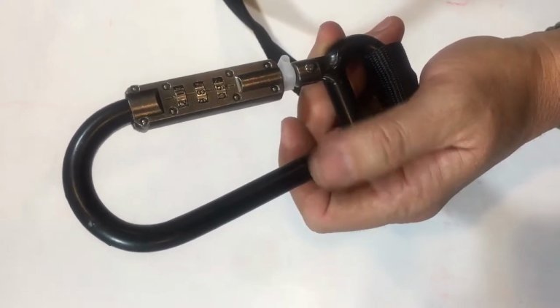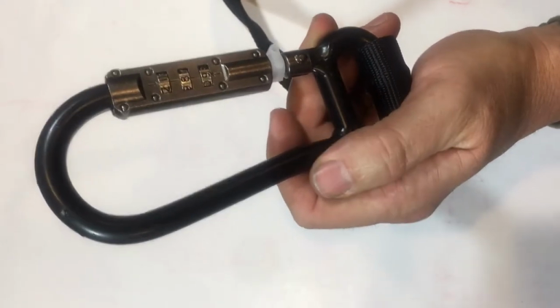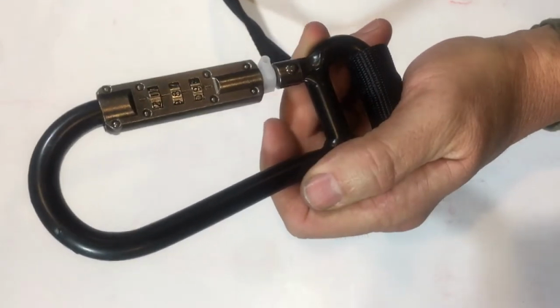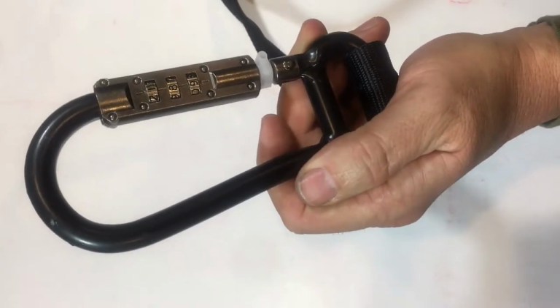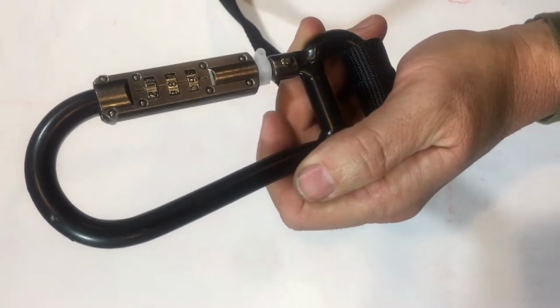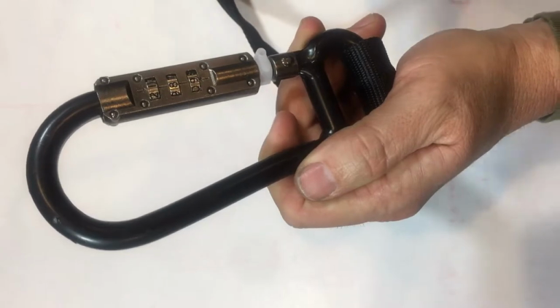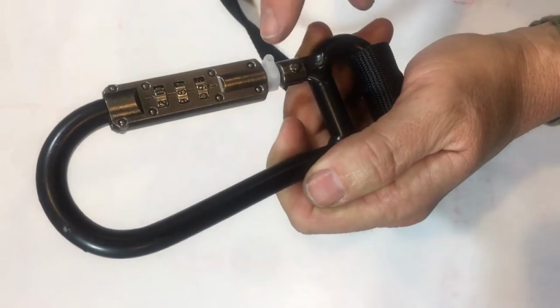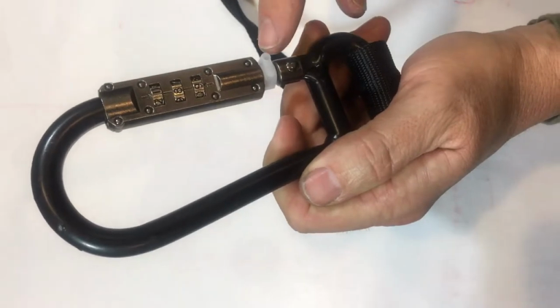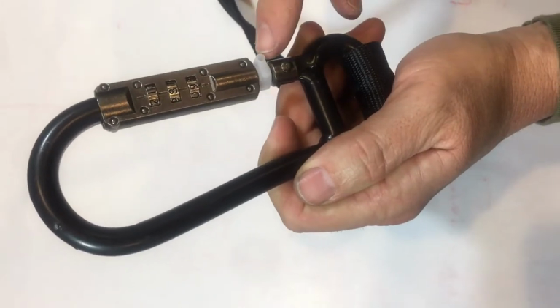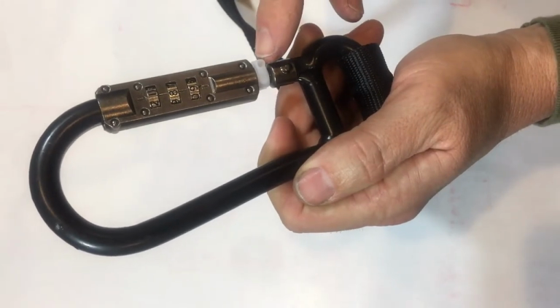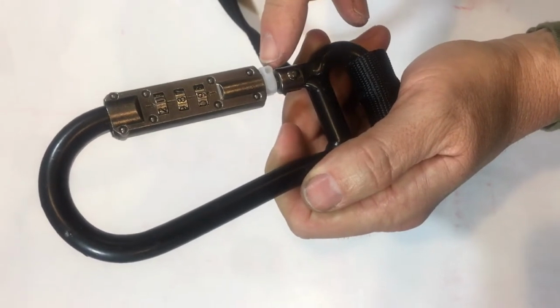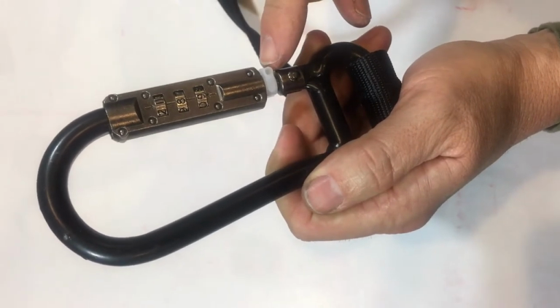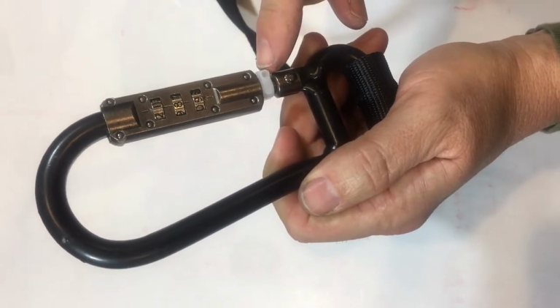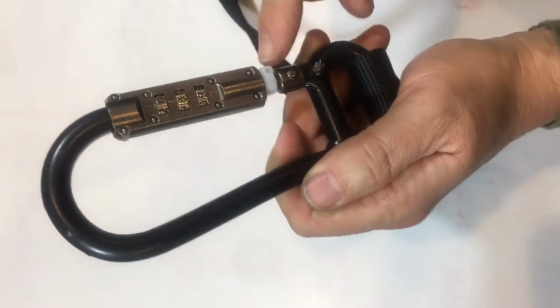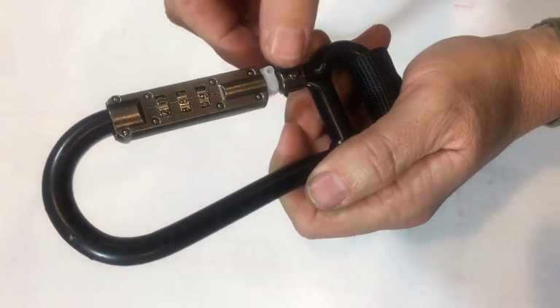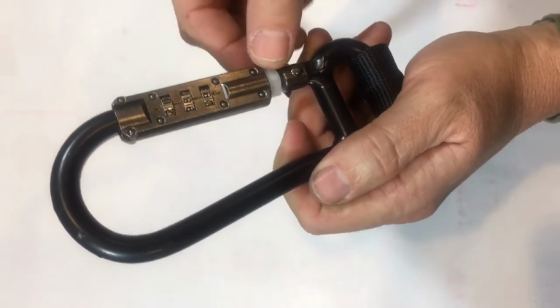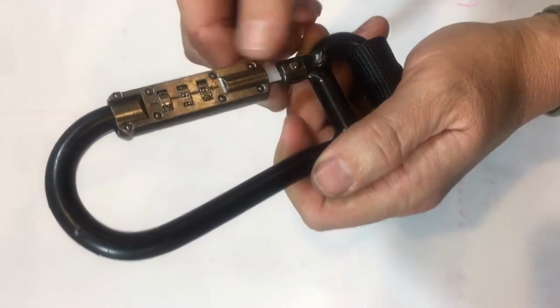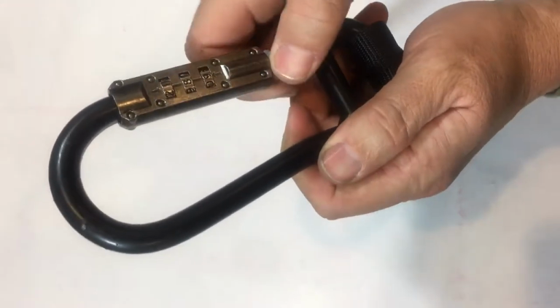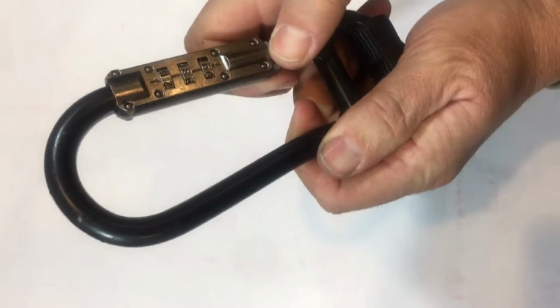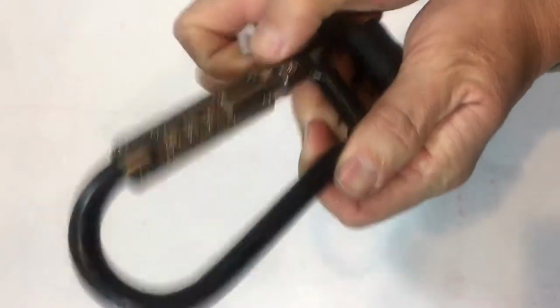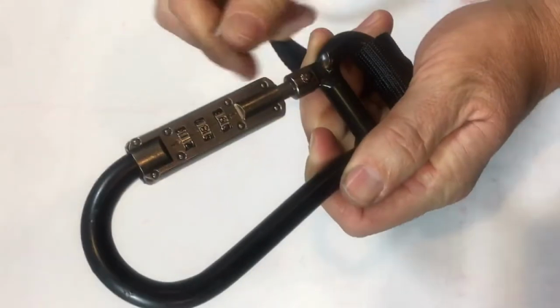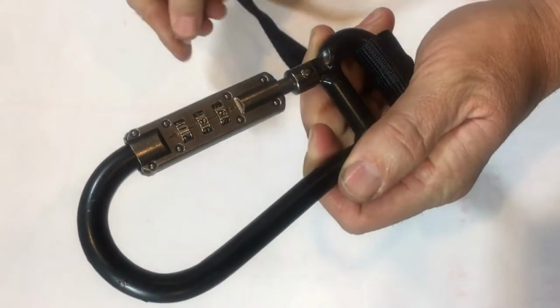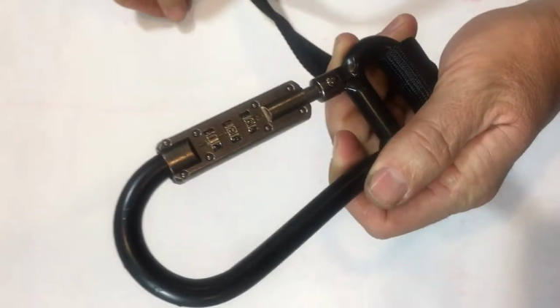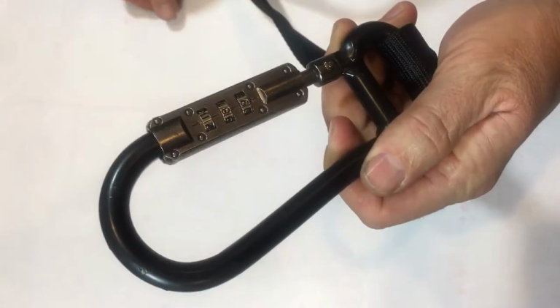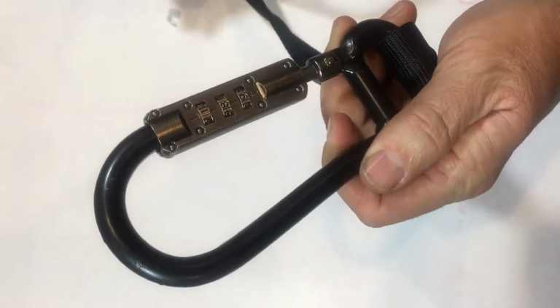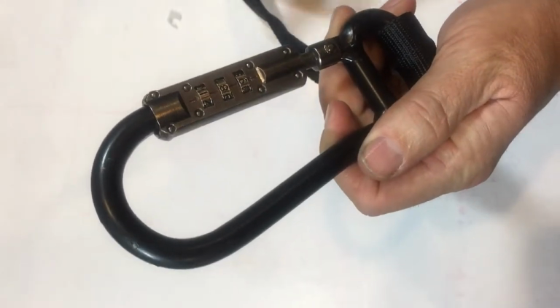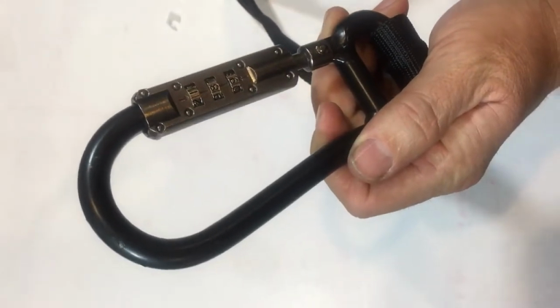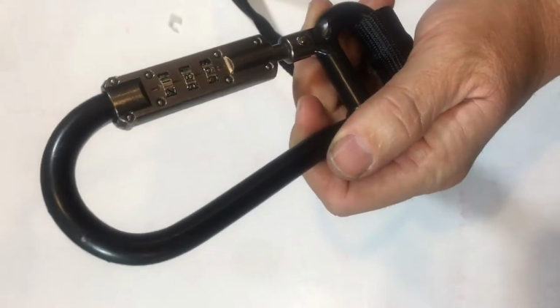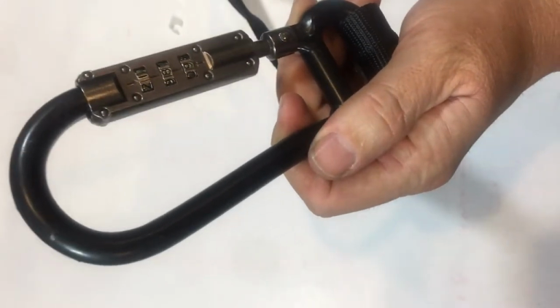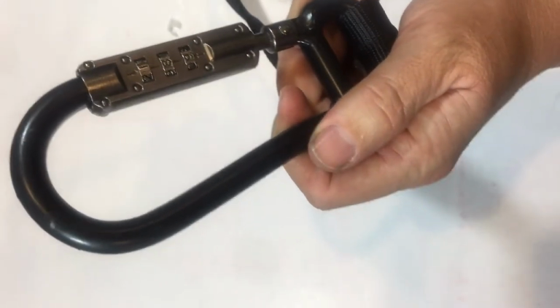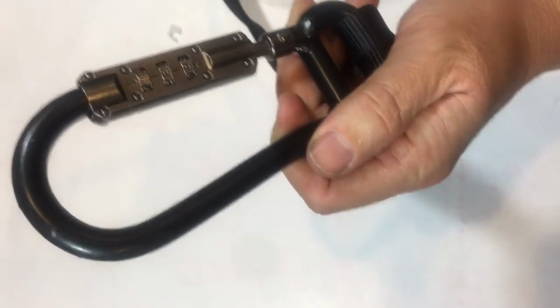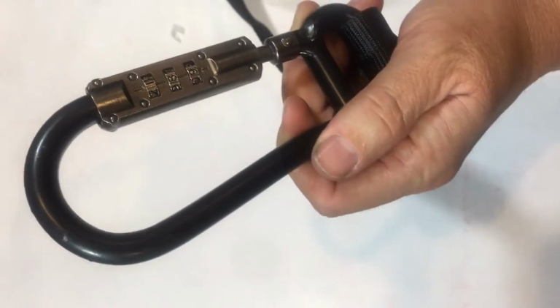When you remove it out of the package, some of you will have a plastic clip and some of you won't. If you have a plastic clip, just remove it and set it aside. It's a tool to help you set the combination easier.